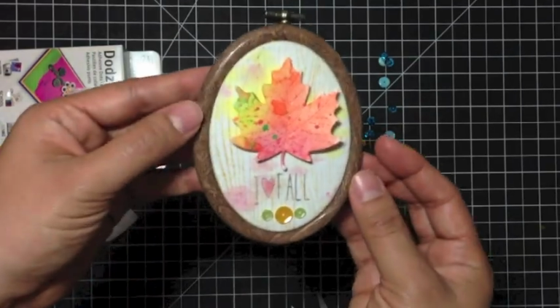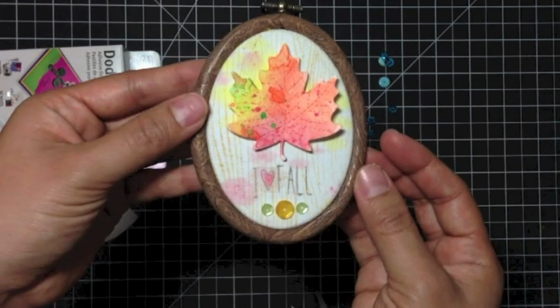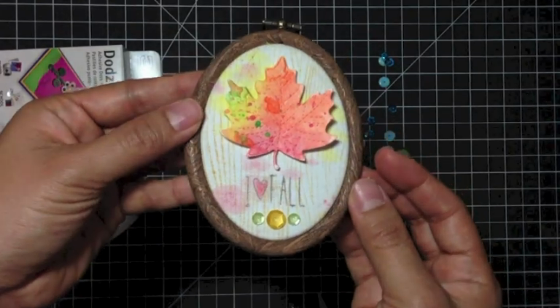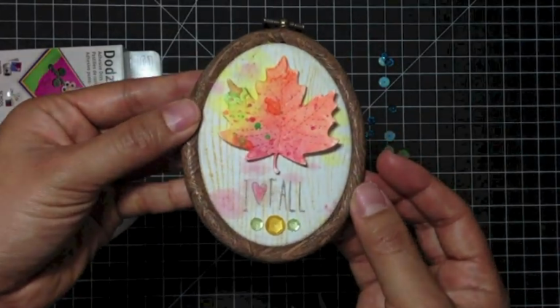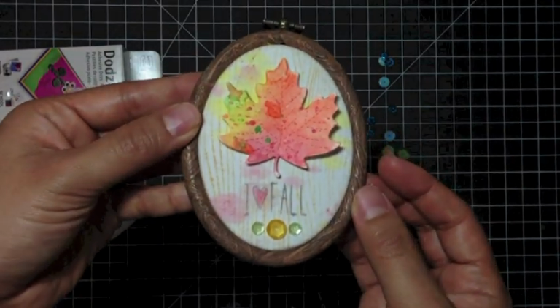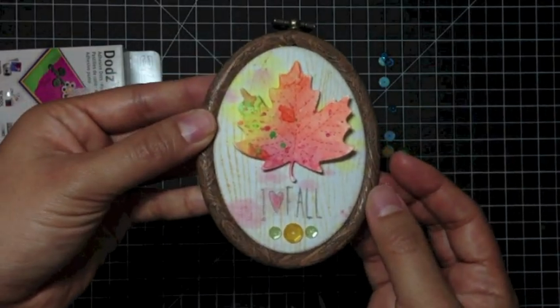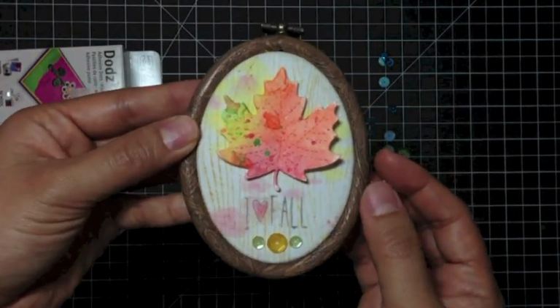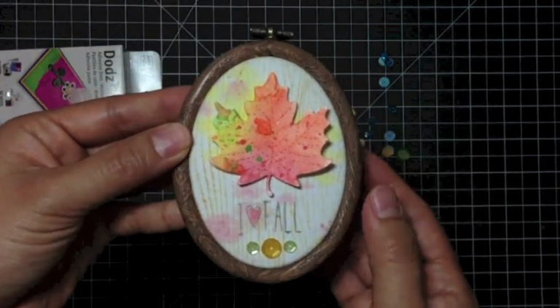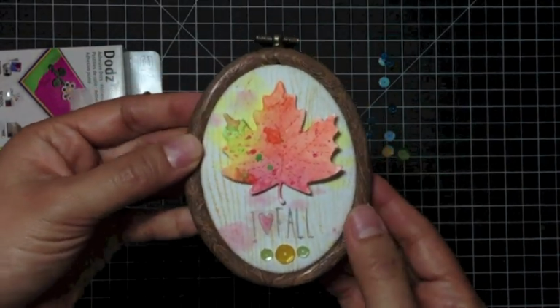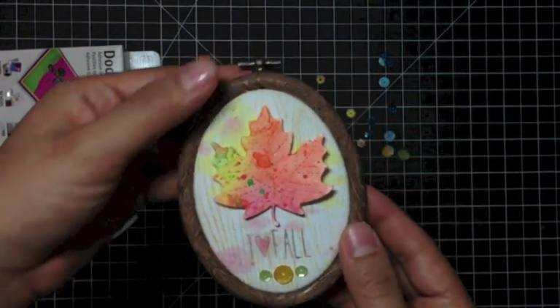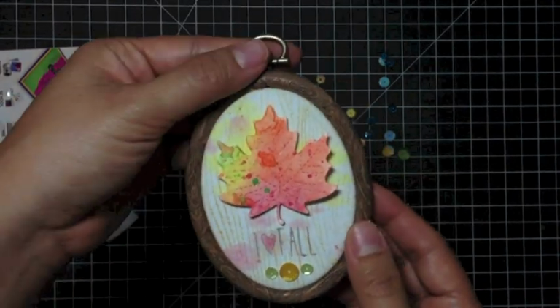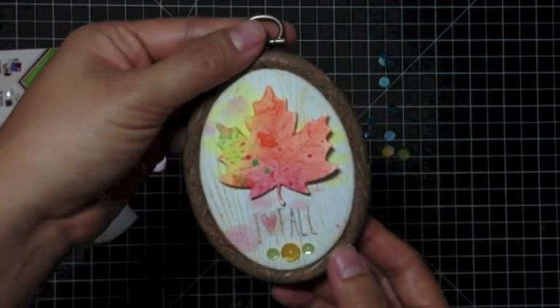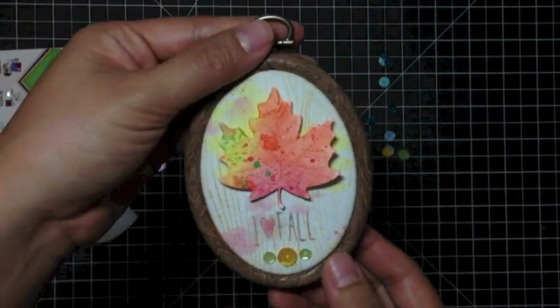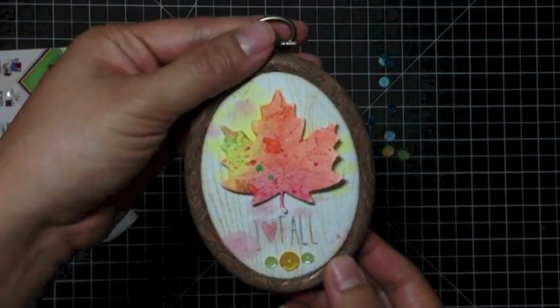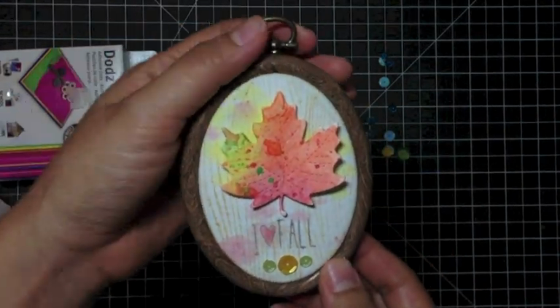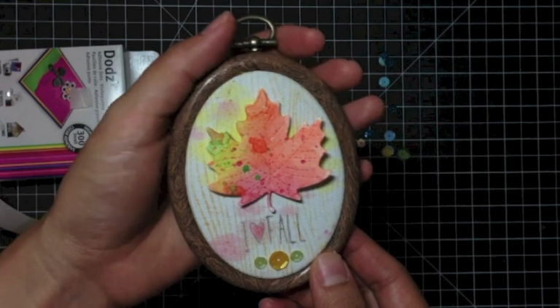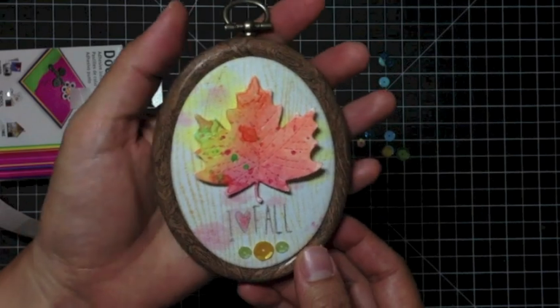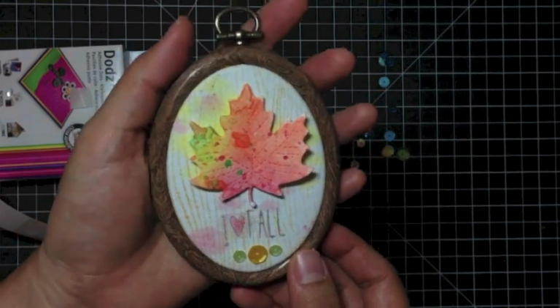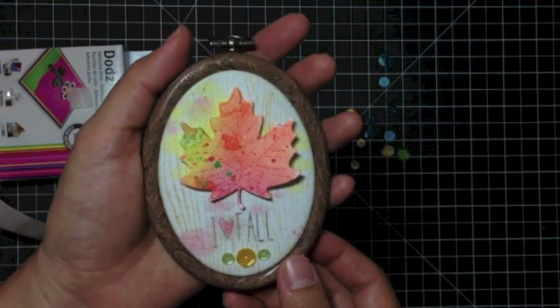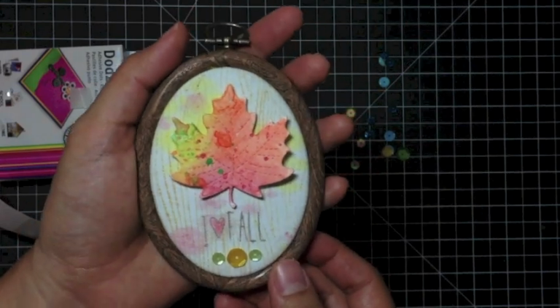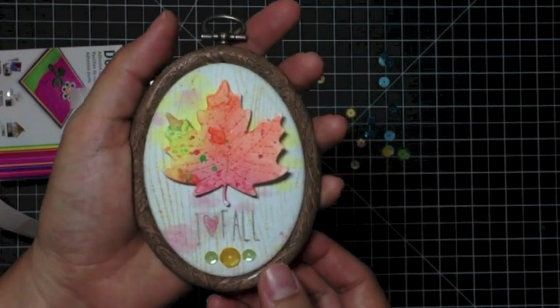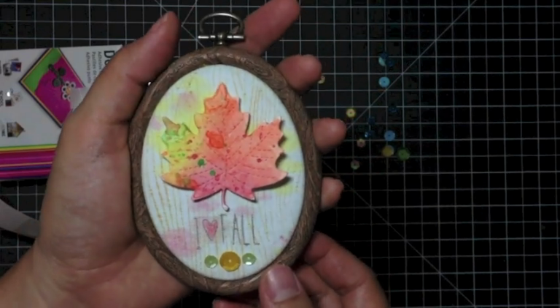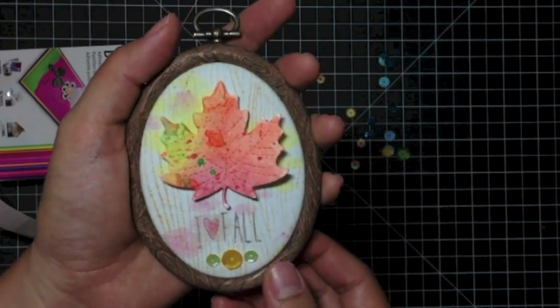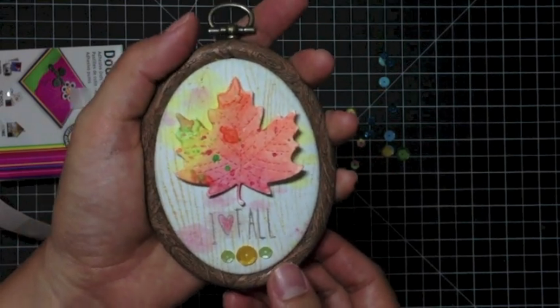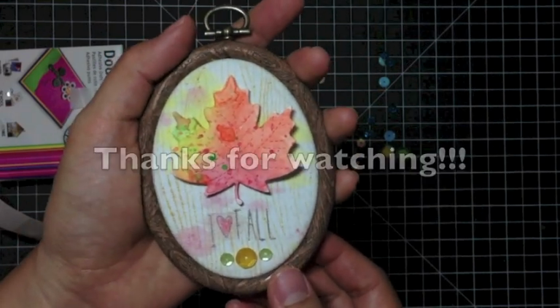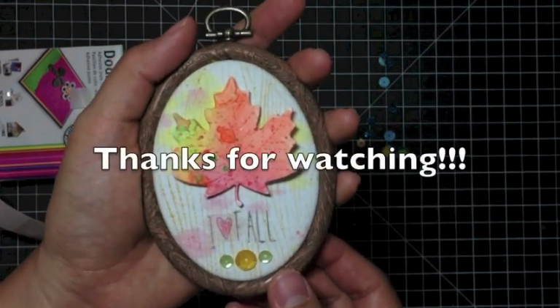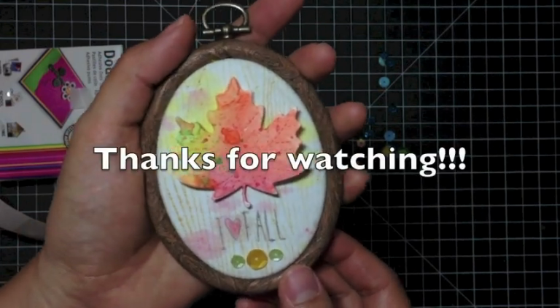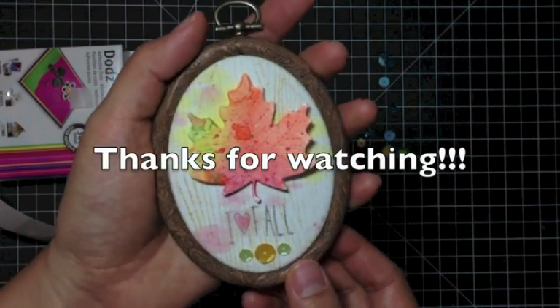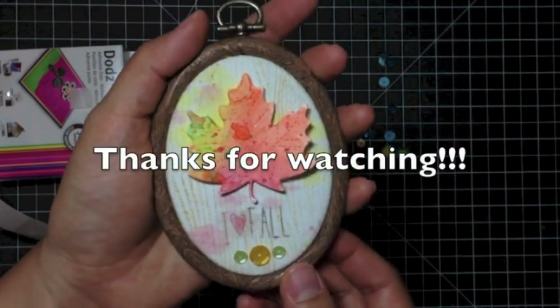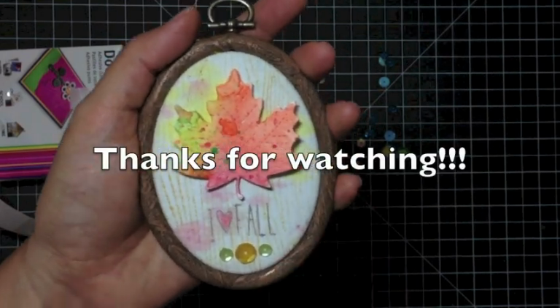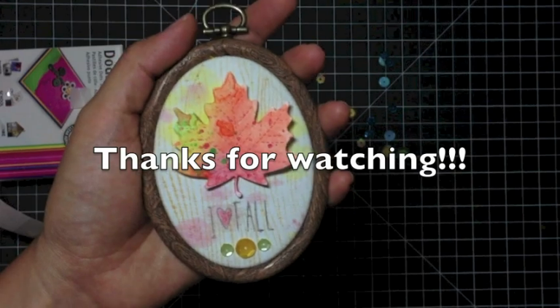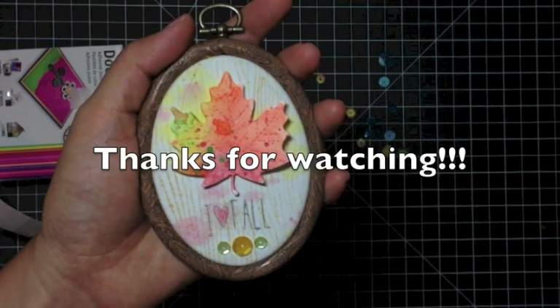And there you go. This was Tiffany from the Faber-Castell Design Memory Craft Design Team, here to show you a project for Simon Says Stamp's Stamptember. Thanks for watching.